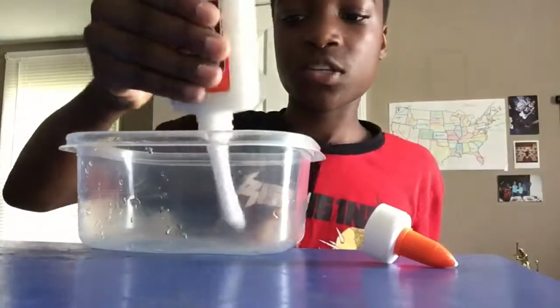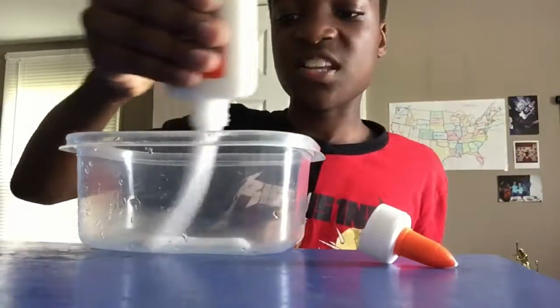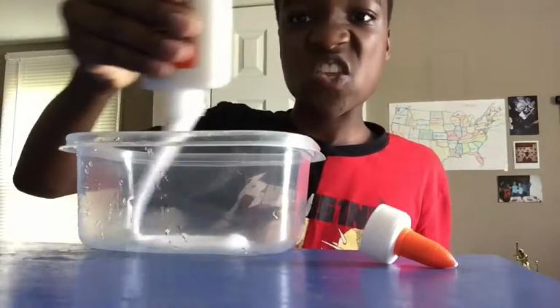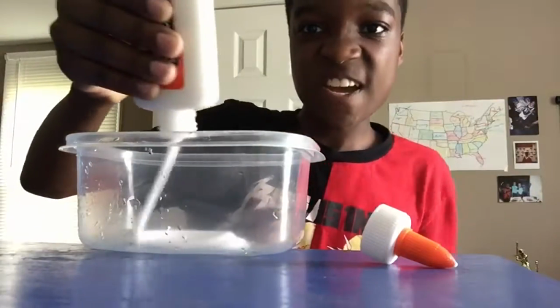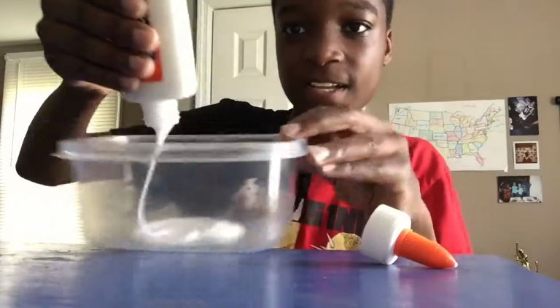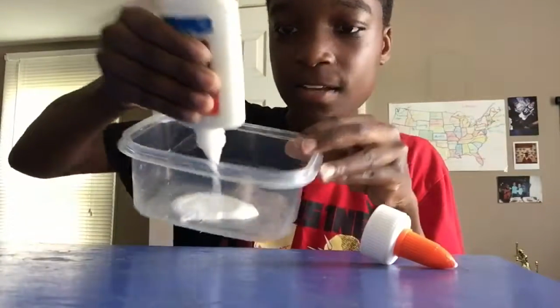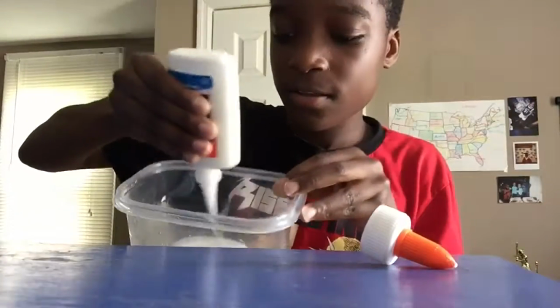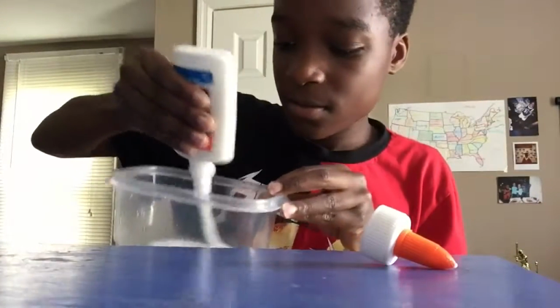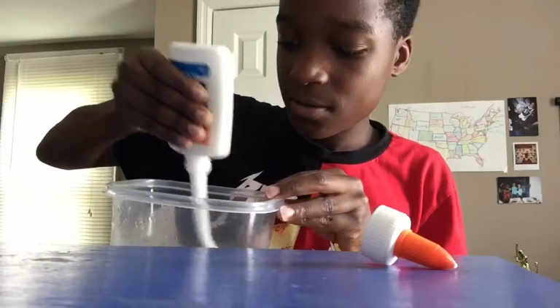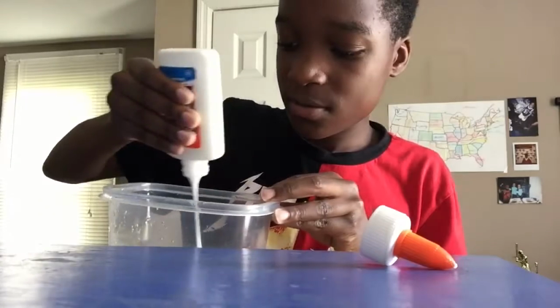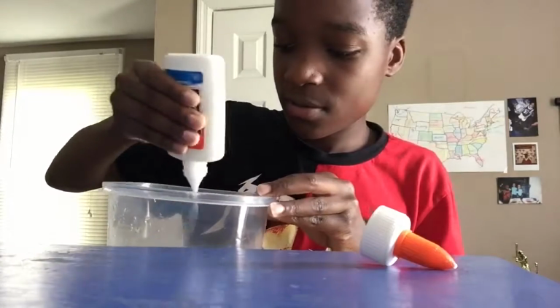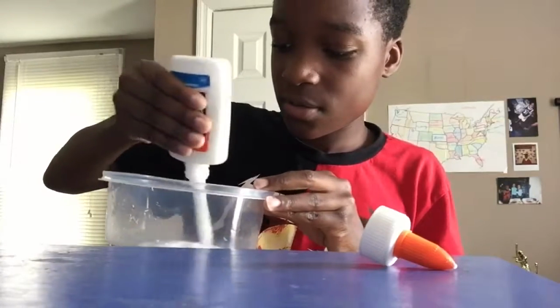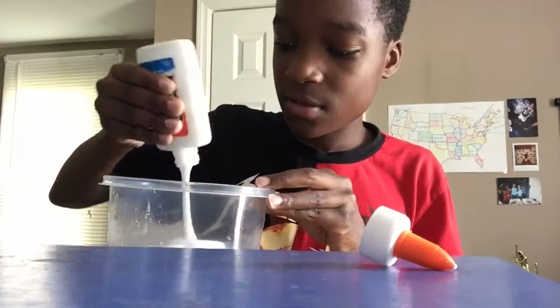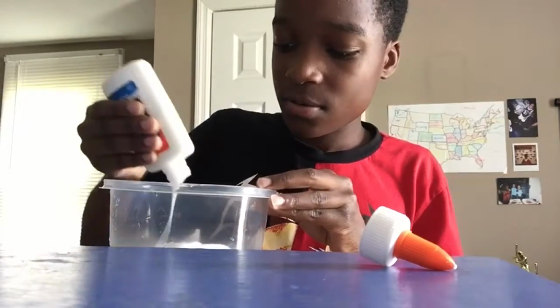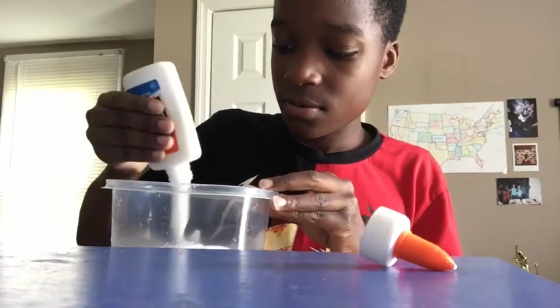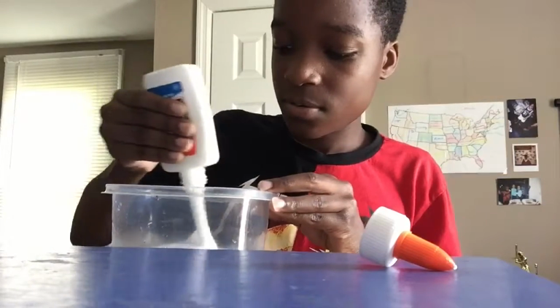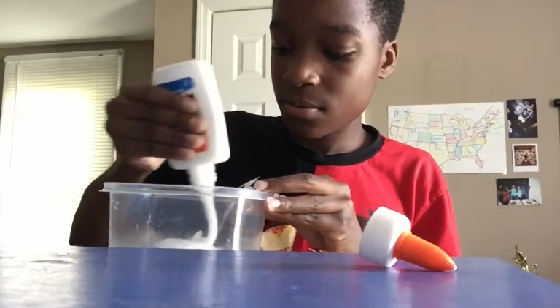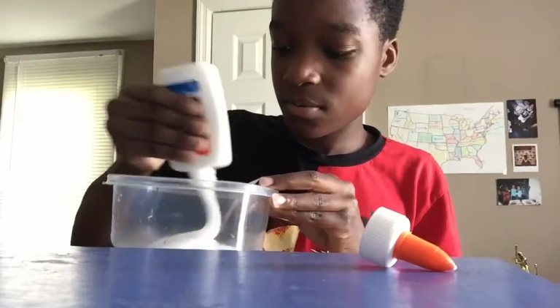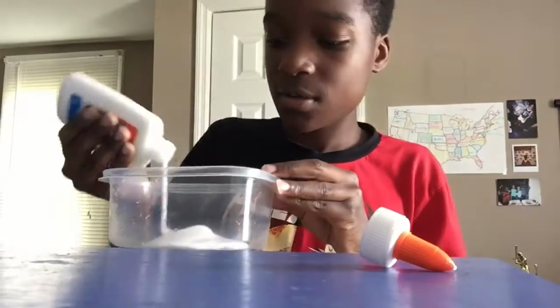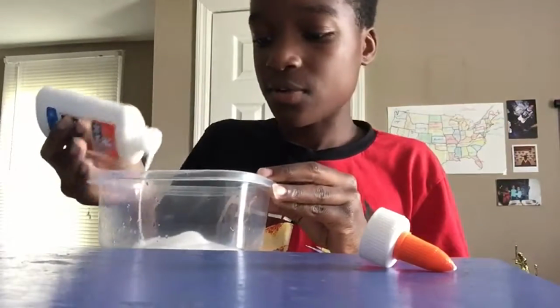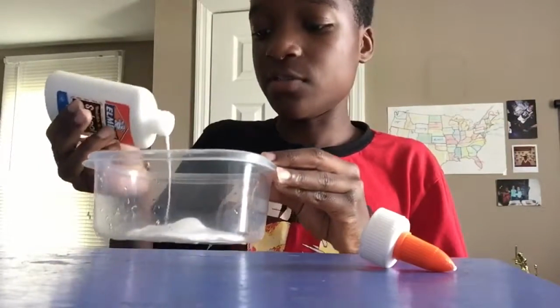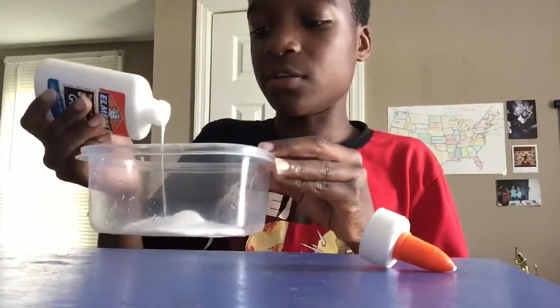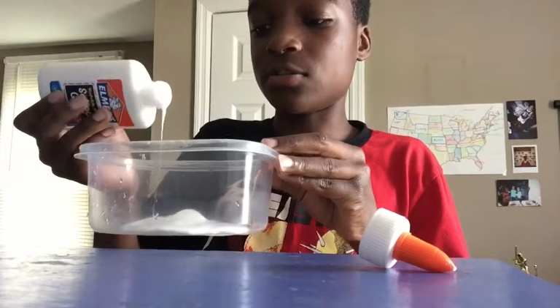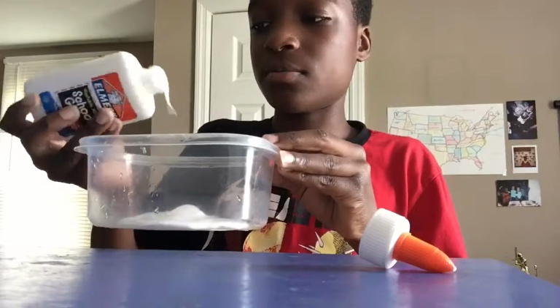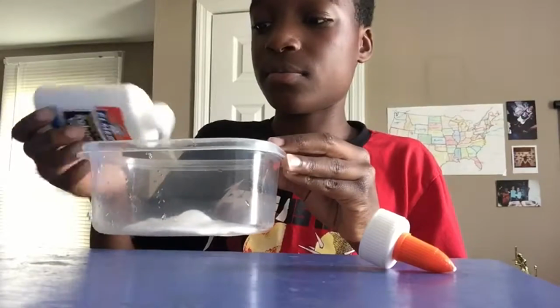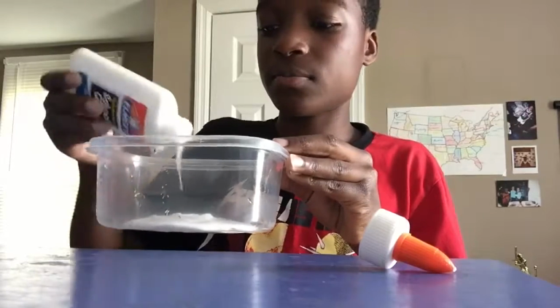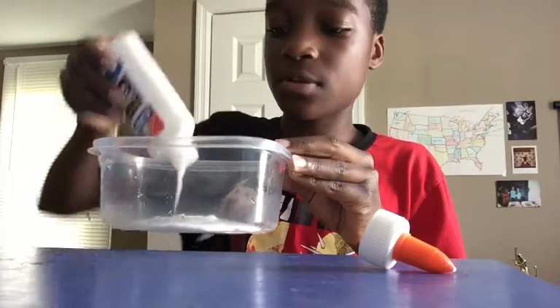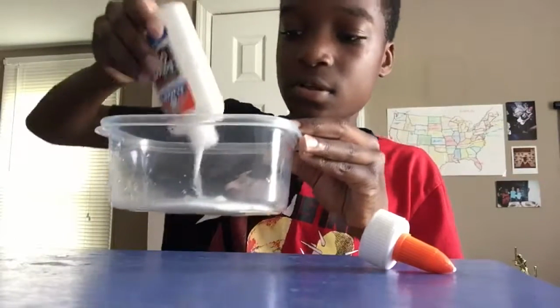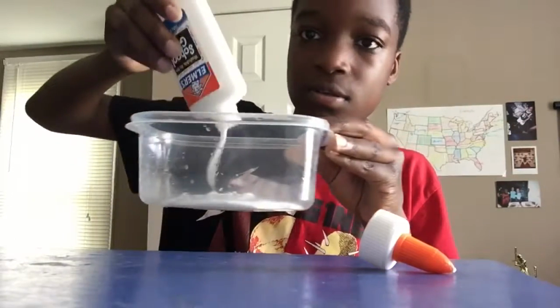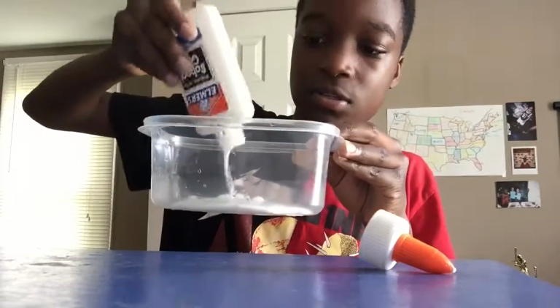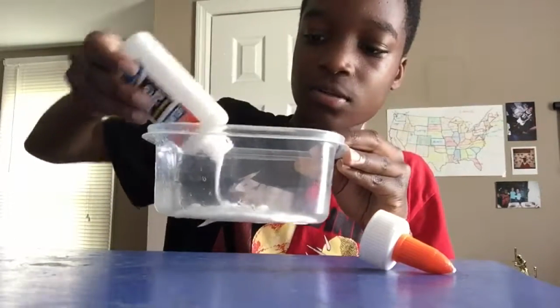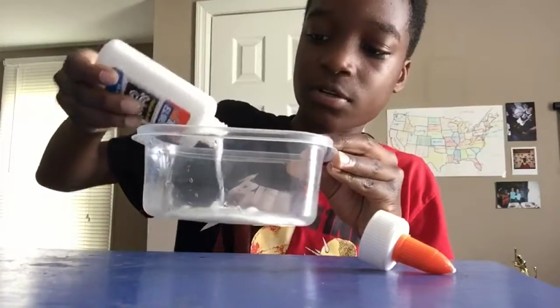Put it all in there — we're not even making a lot, so put it all in there.